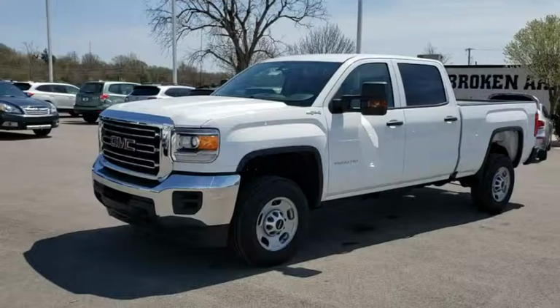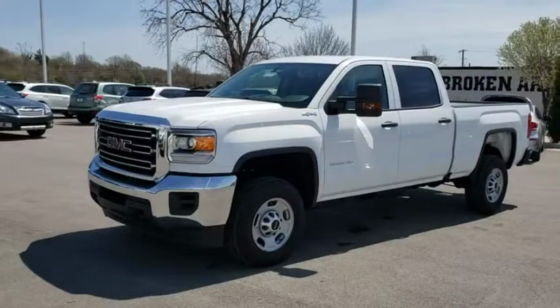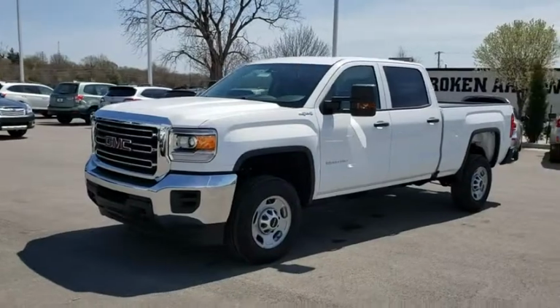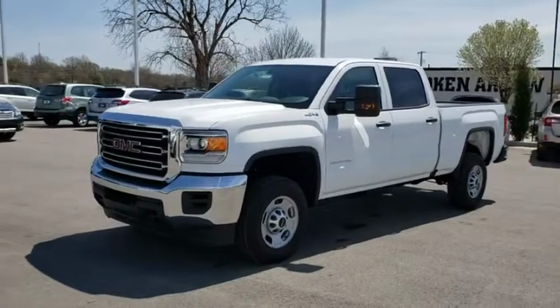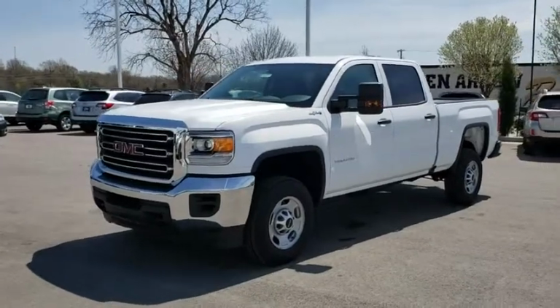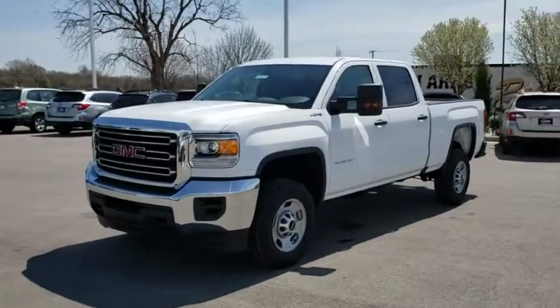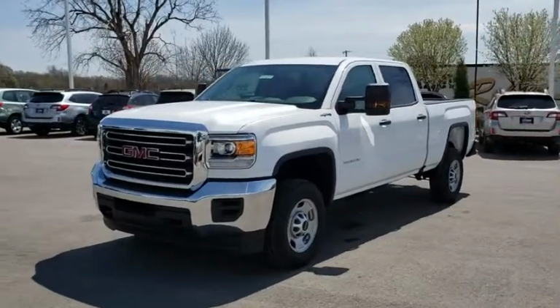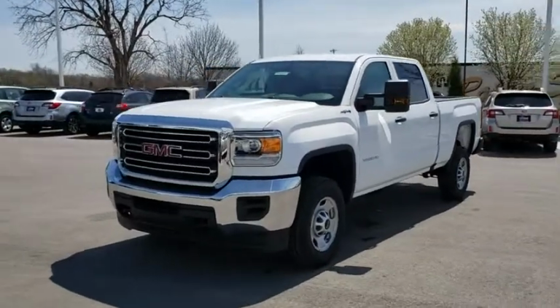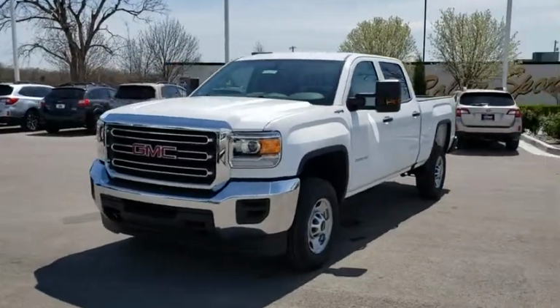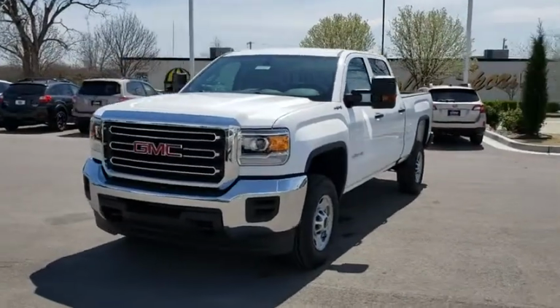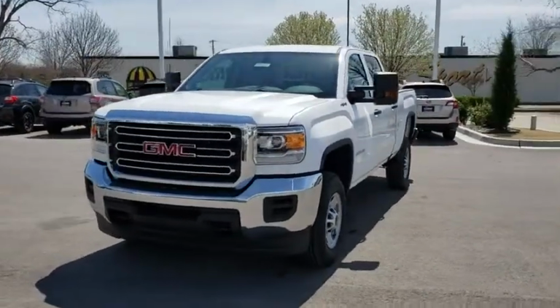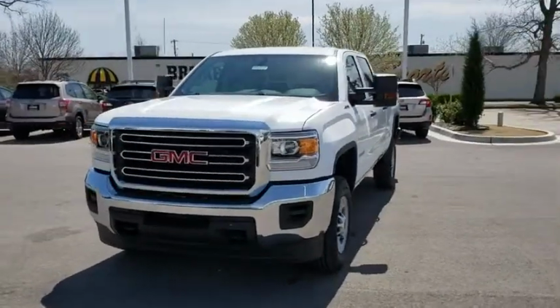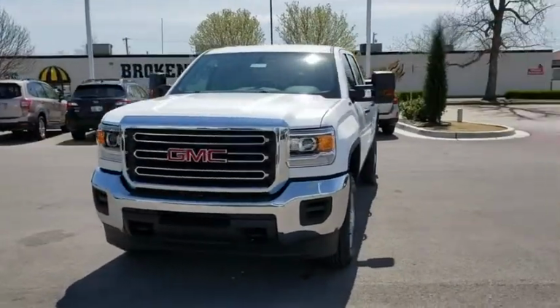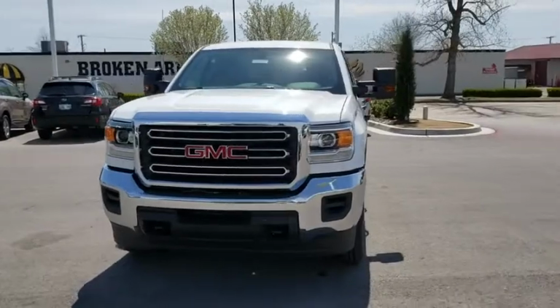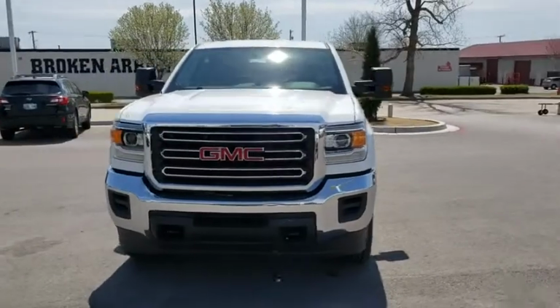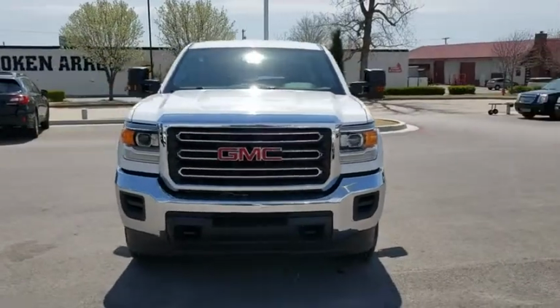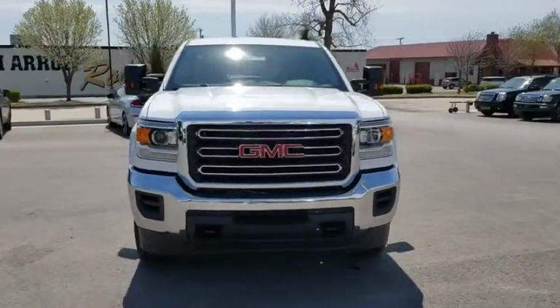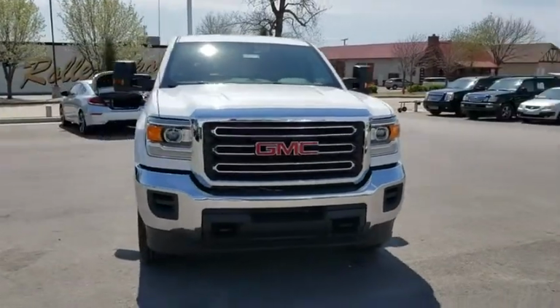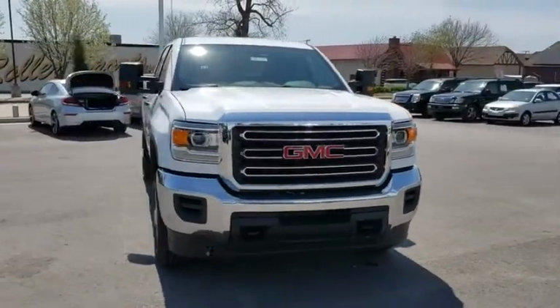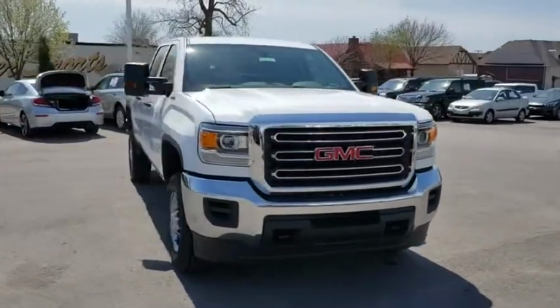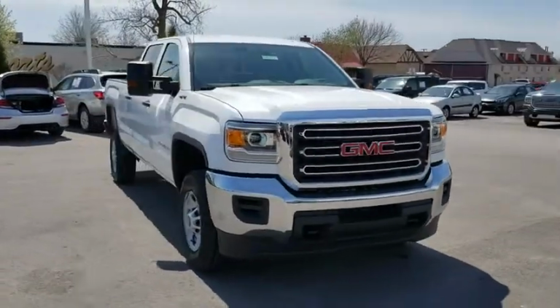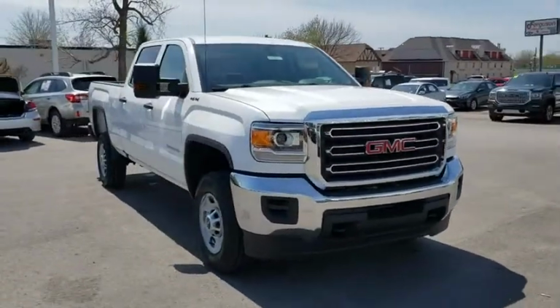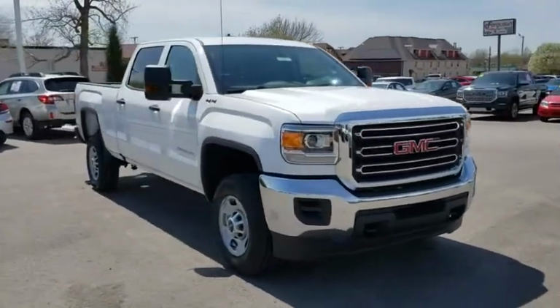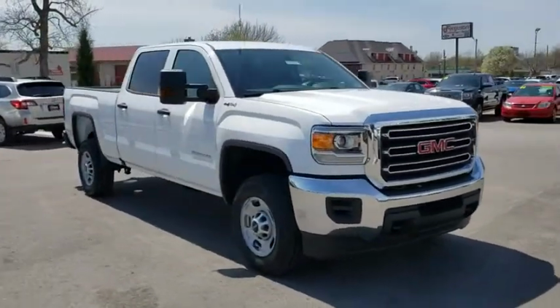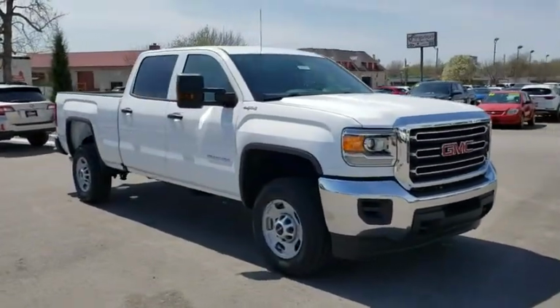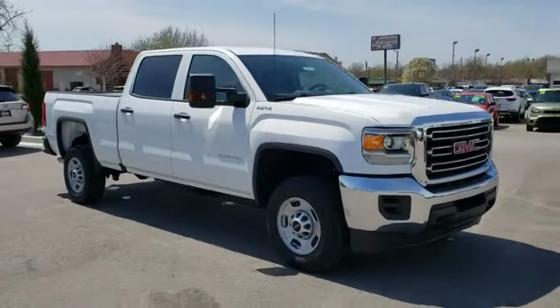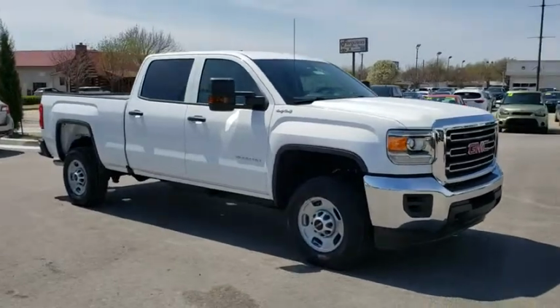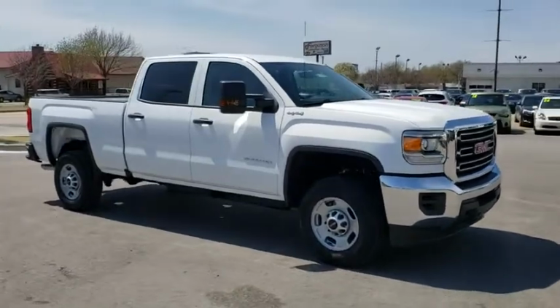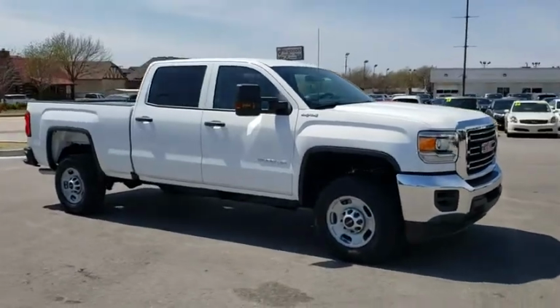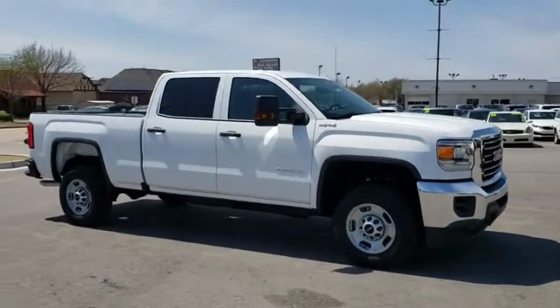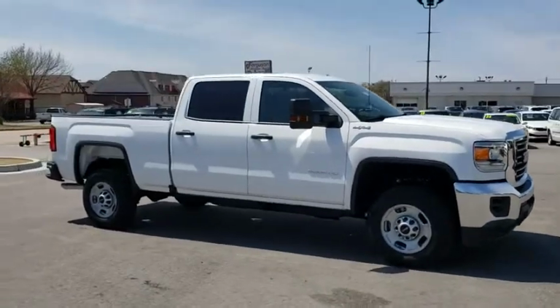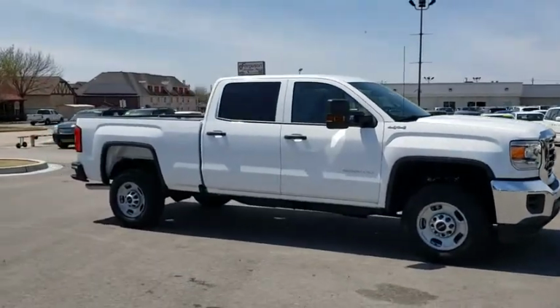2019 GMC Sierra 2500 HD. The GMC Sierra 2500 HD has all your workhorse basics covered — no worries here. Here are some of this vehicle's great options.